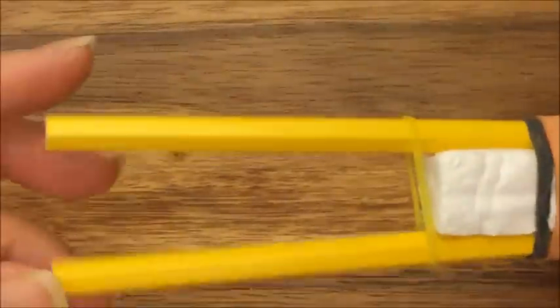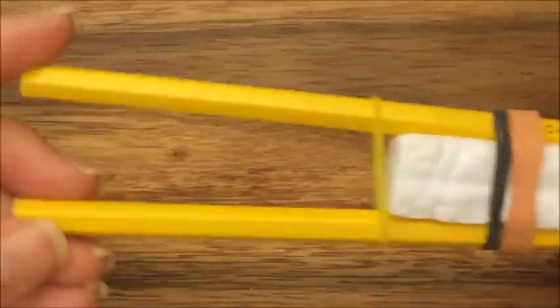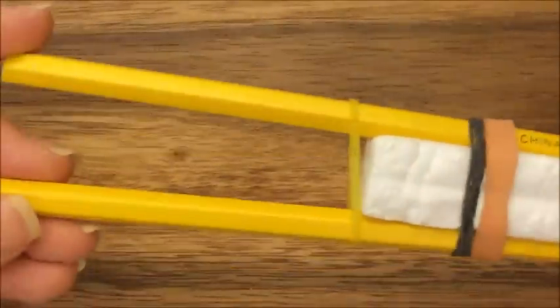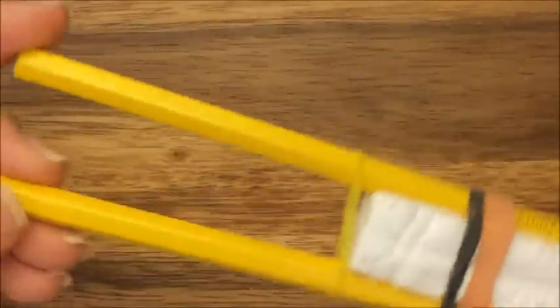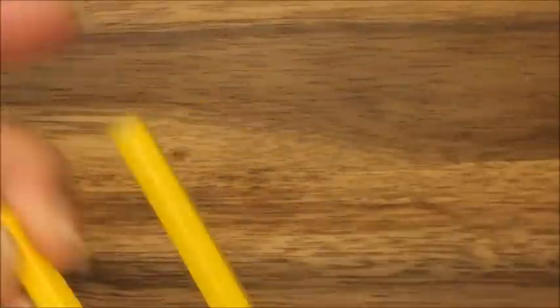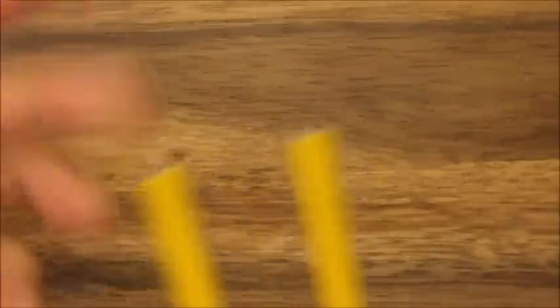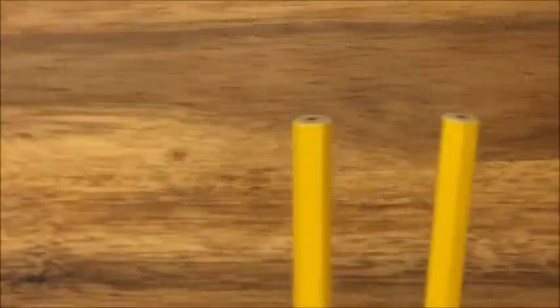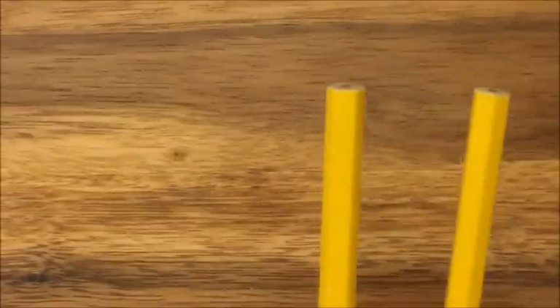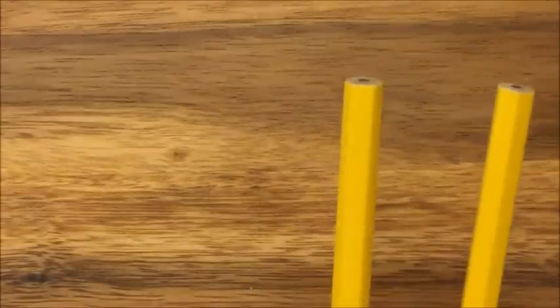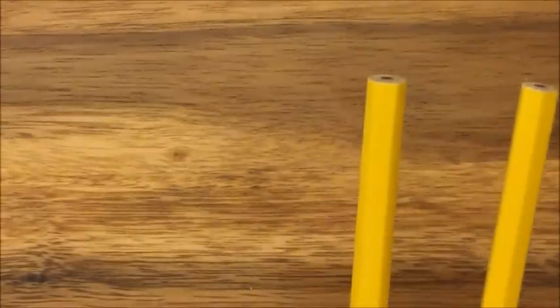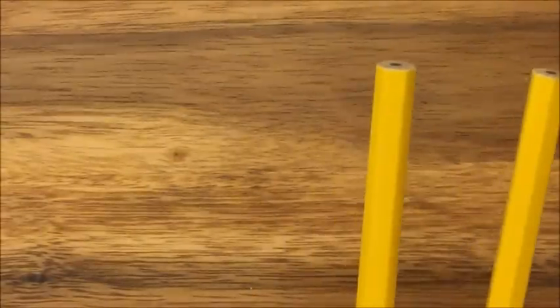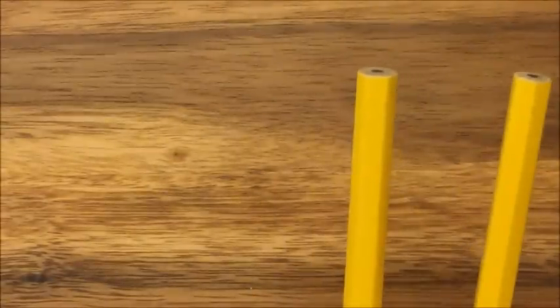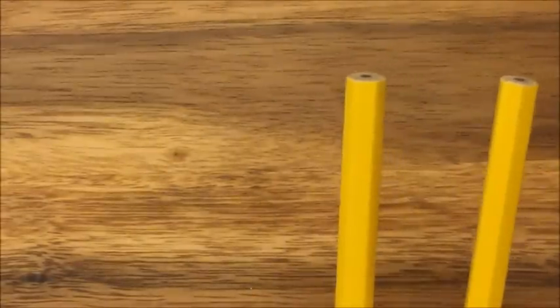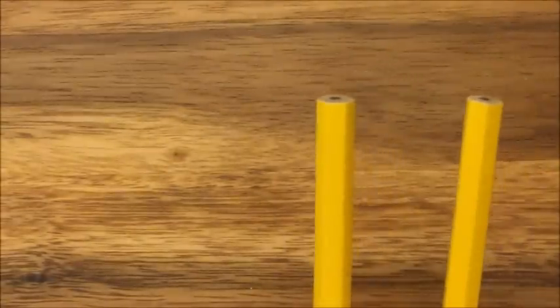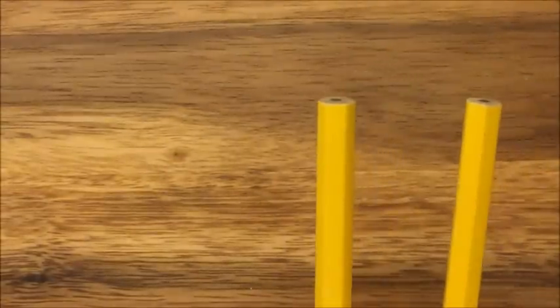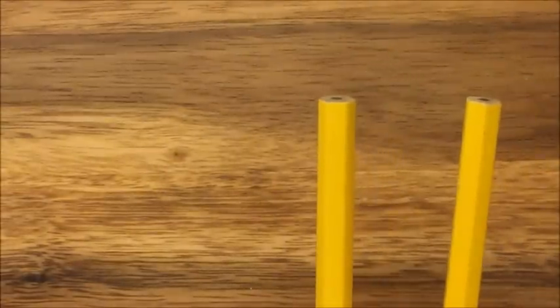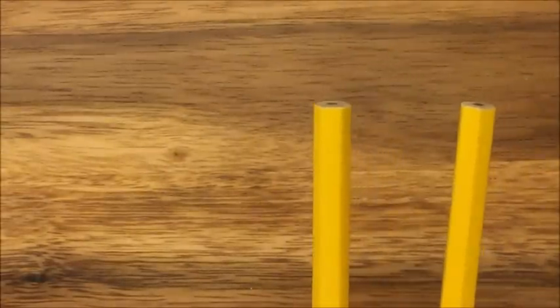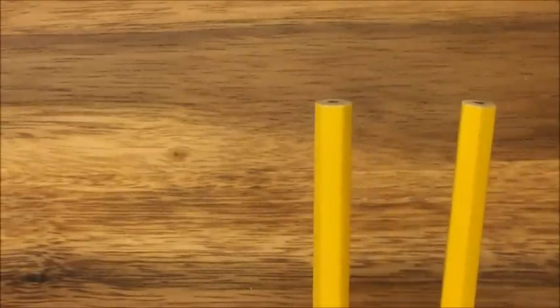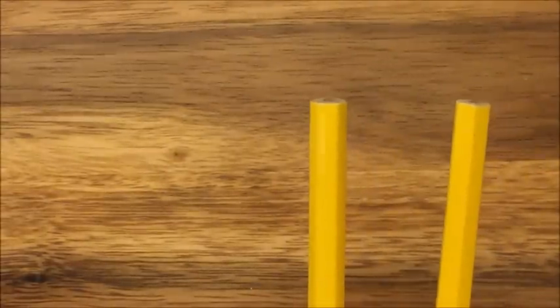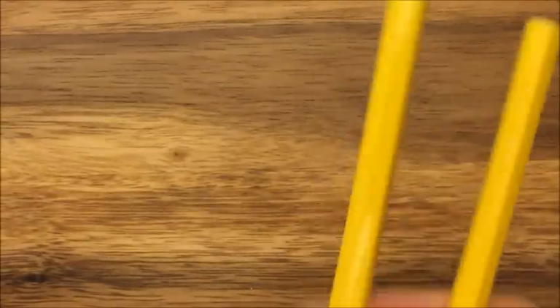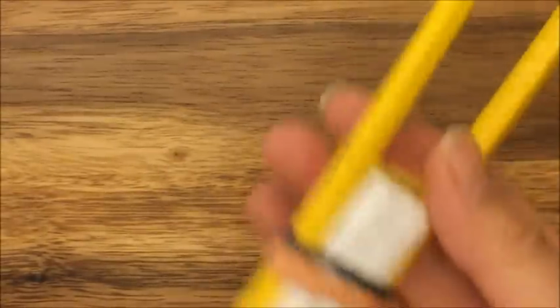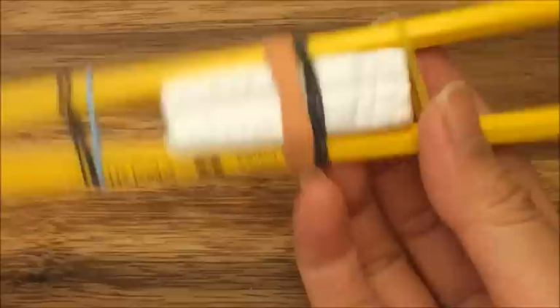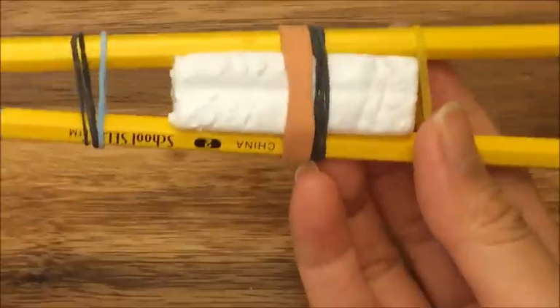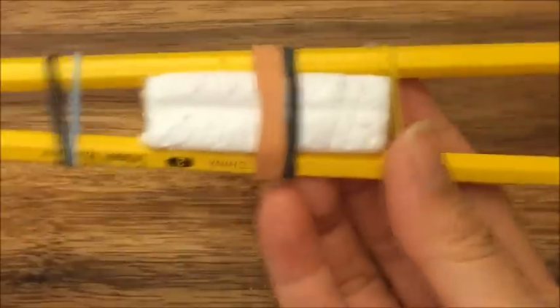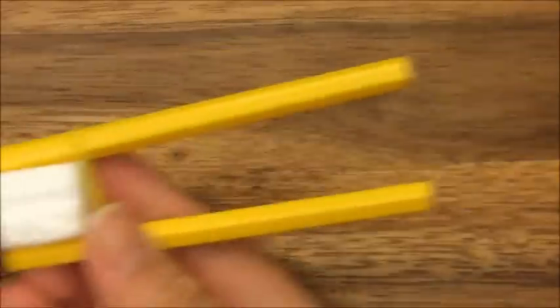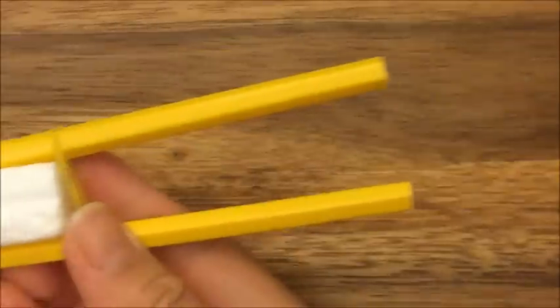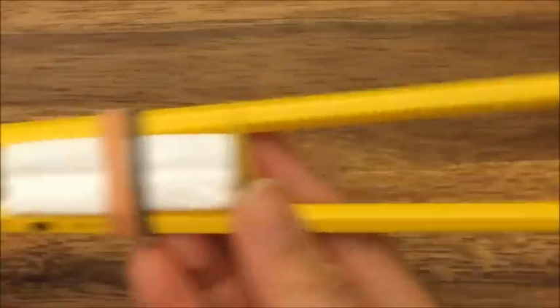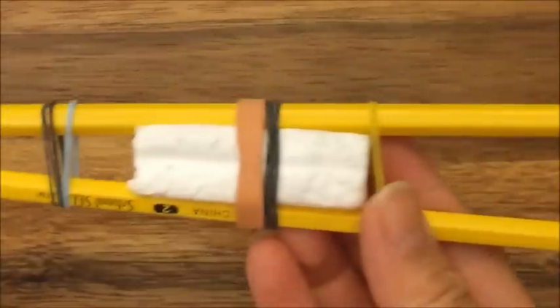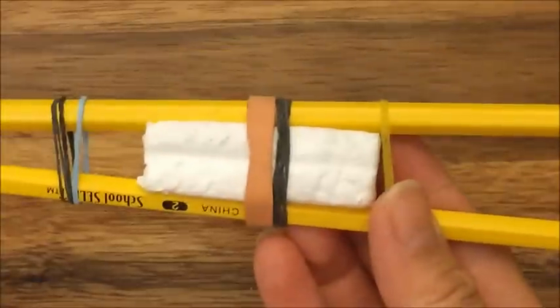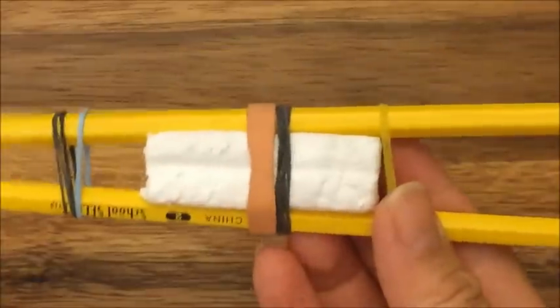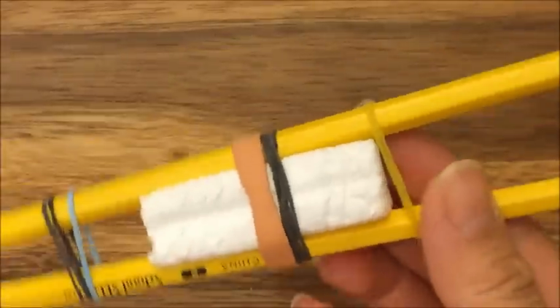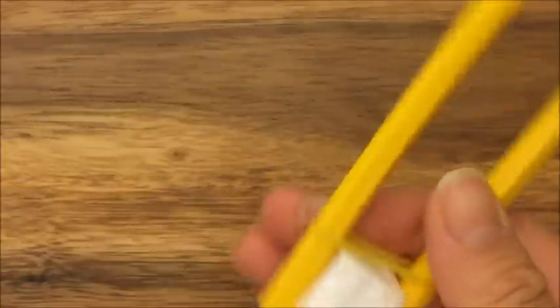For this bracelet, you're just going to need two pegs. So you can use a rainbow loom, a monster tail, a finger loom, or just two pencils like what I have over here.